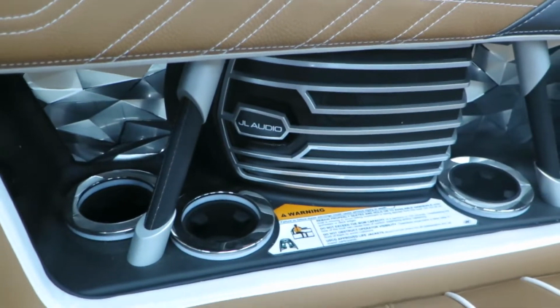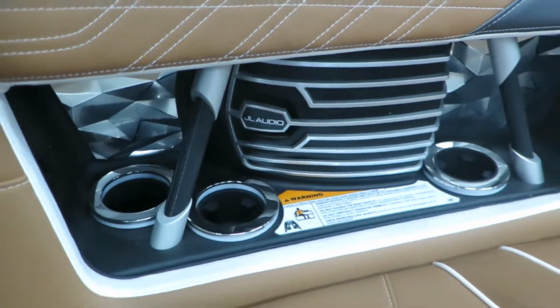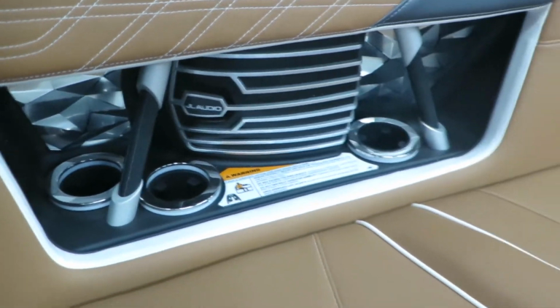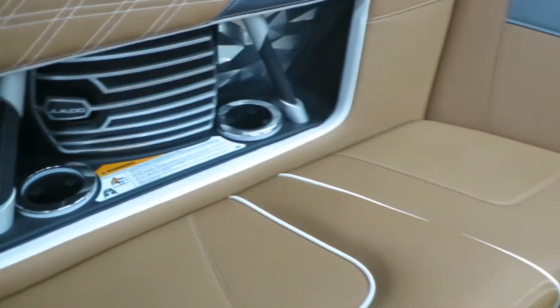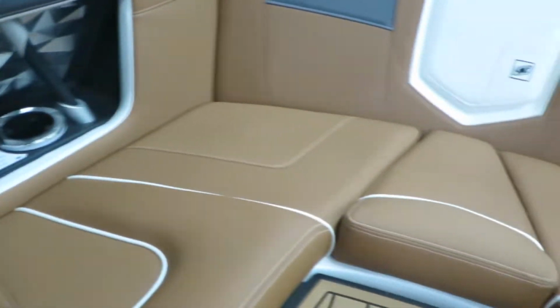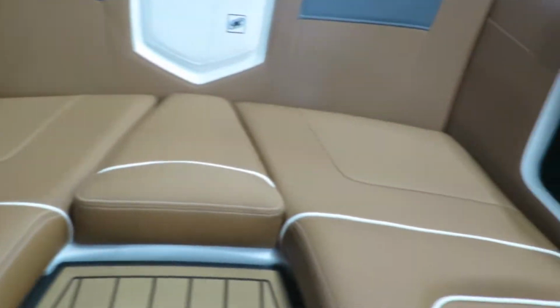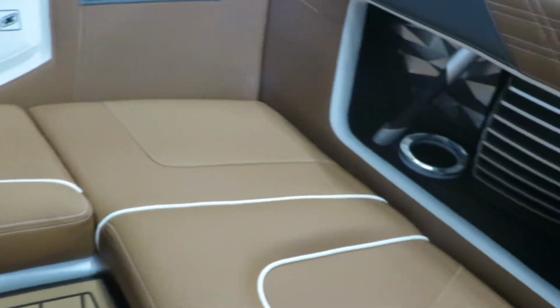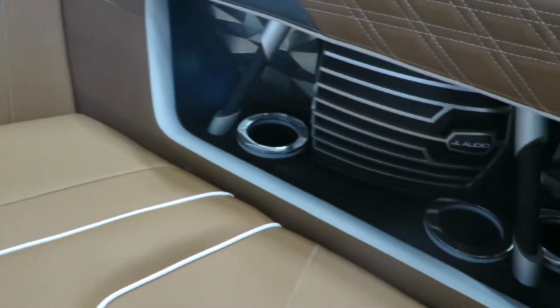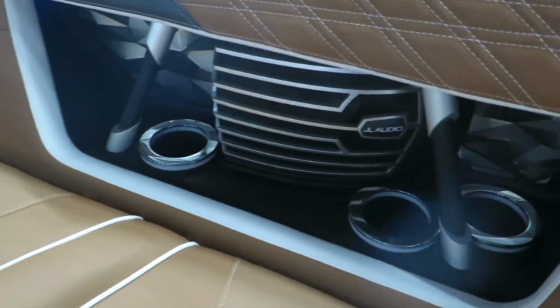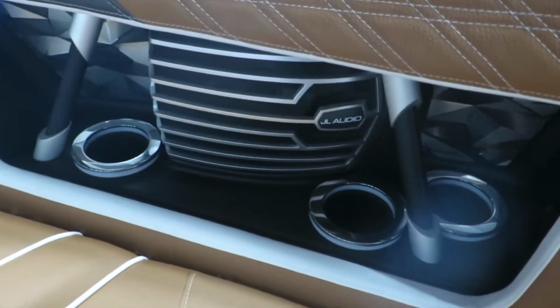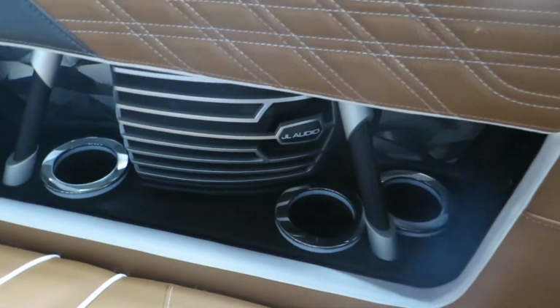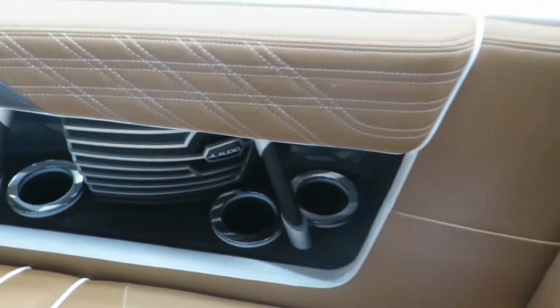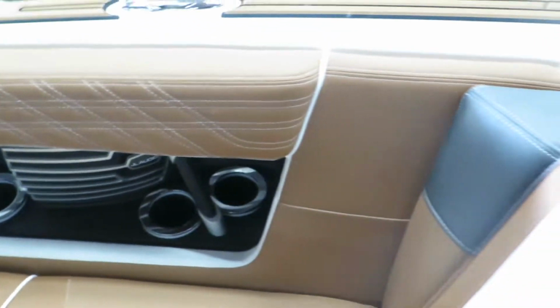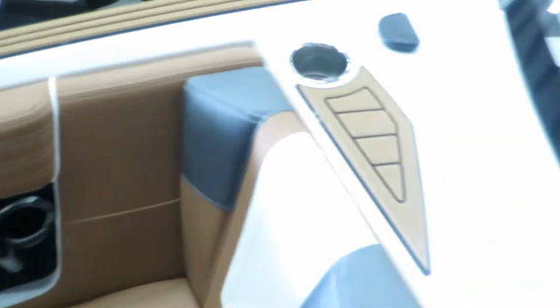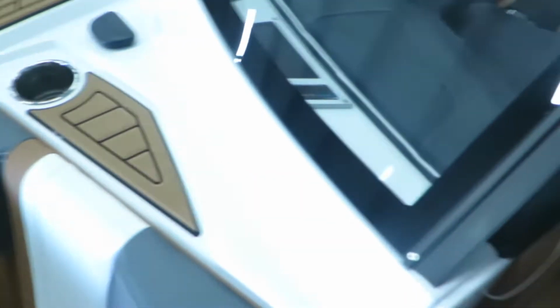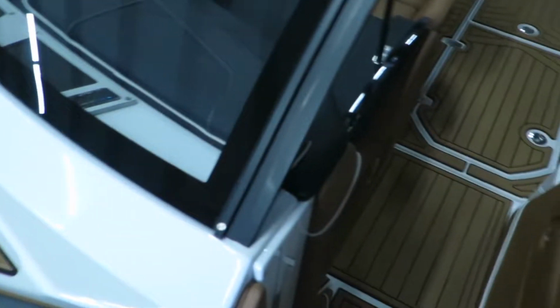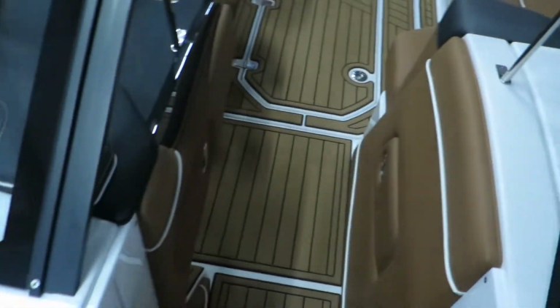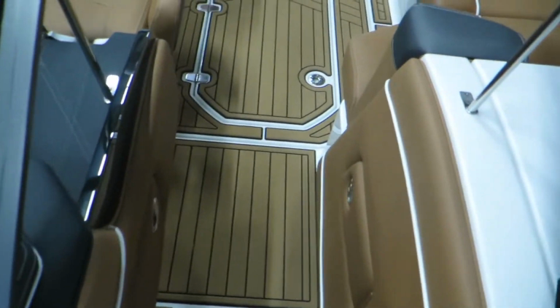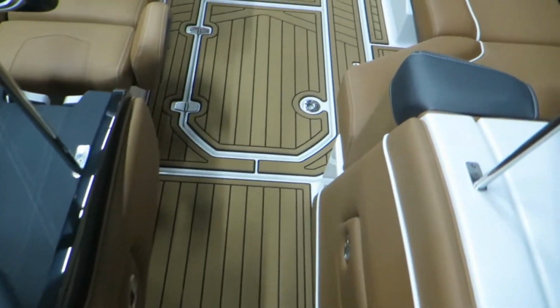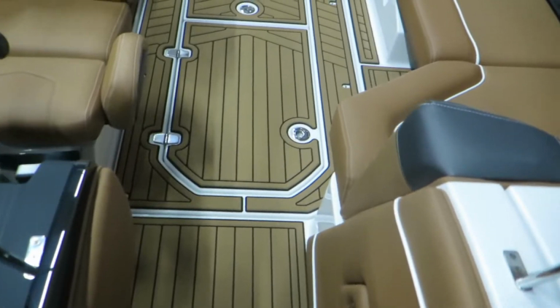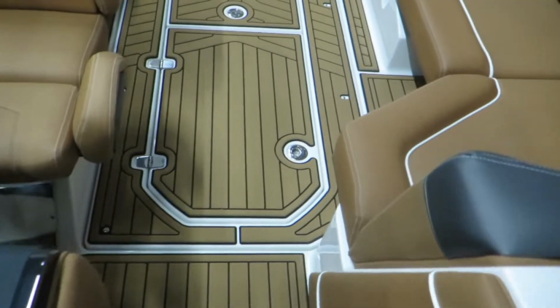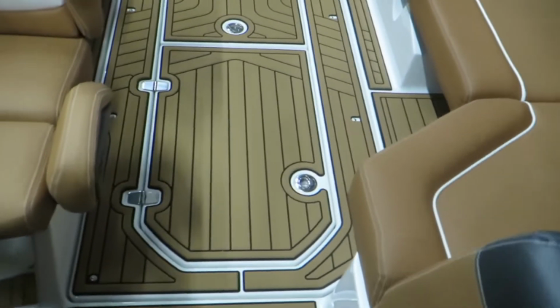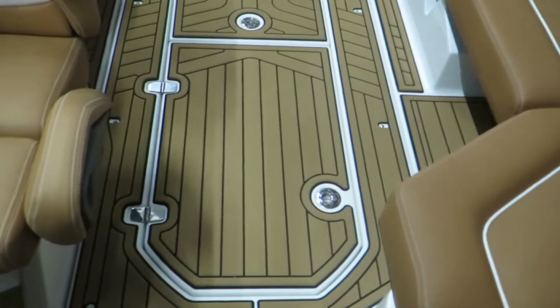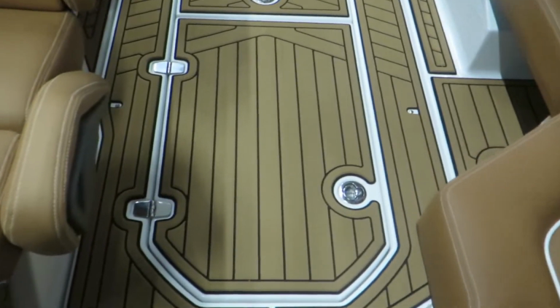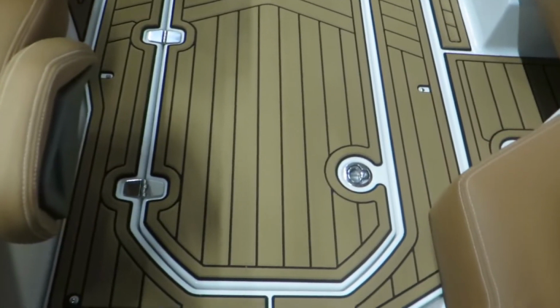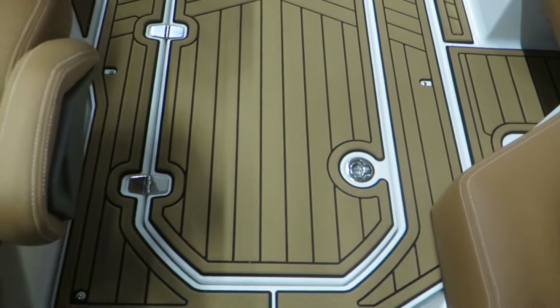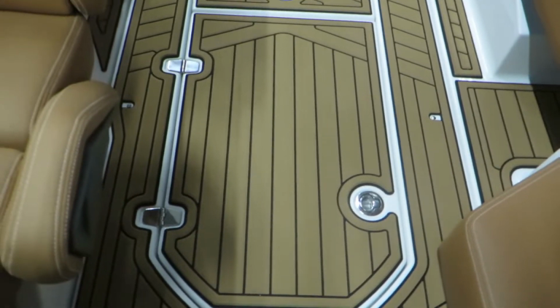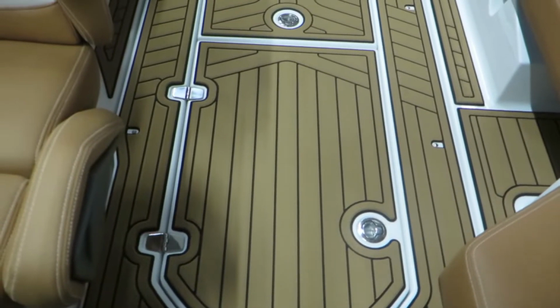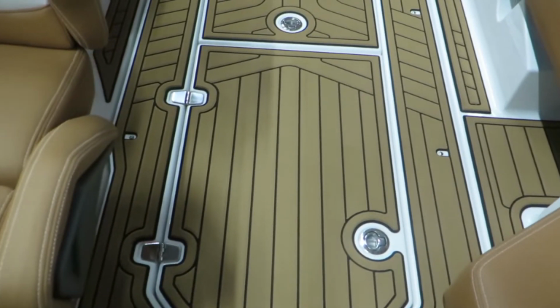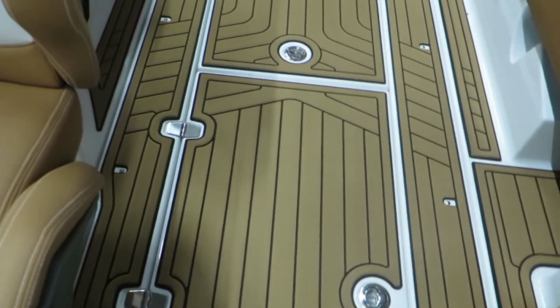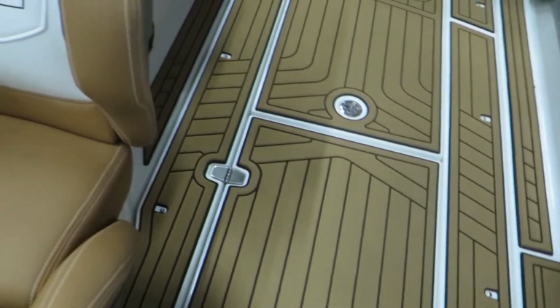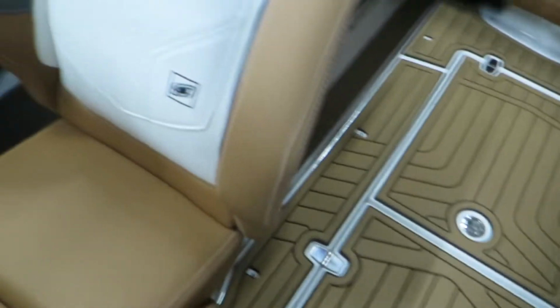JL Audio speakers, cup holders, charging ports — great location for everything. Here in the floor, there's a cooler under that compartment, which you can take out.